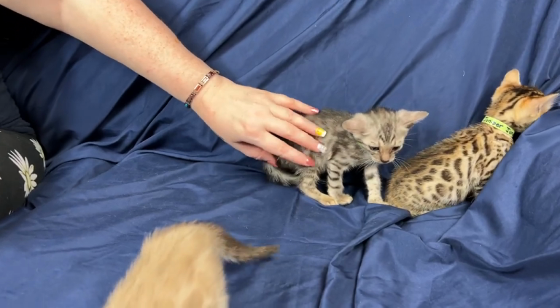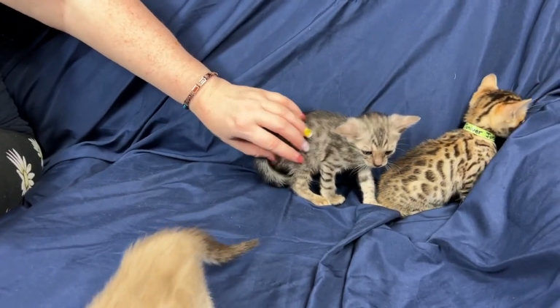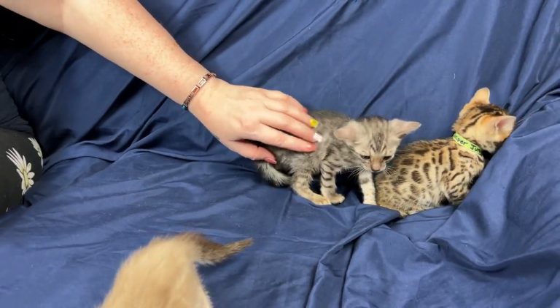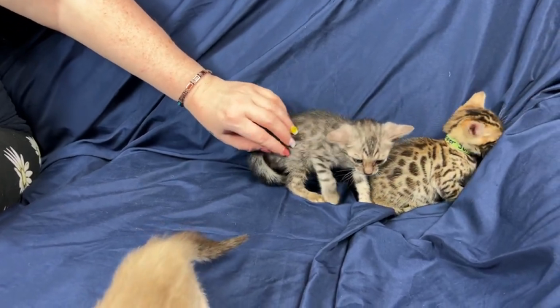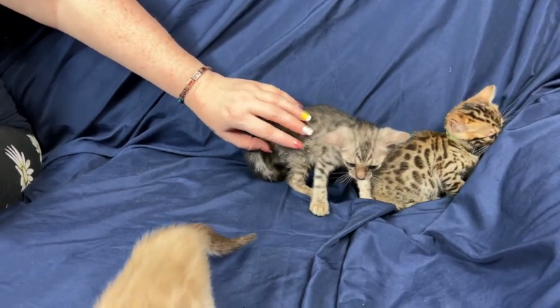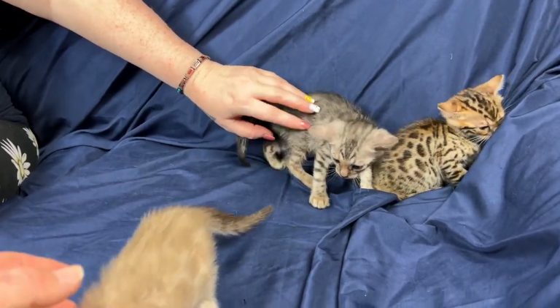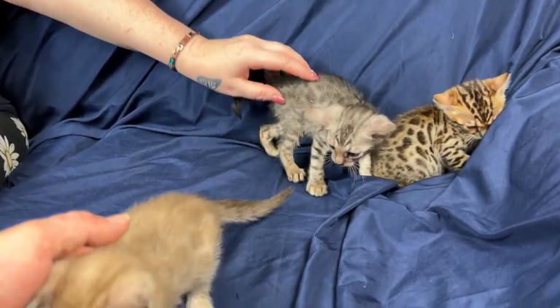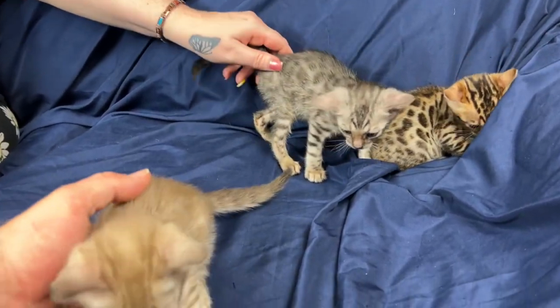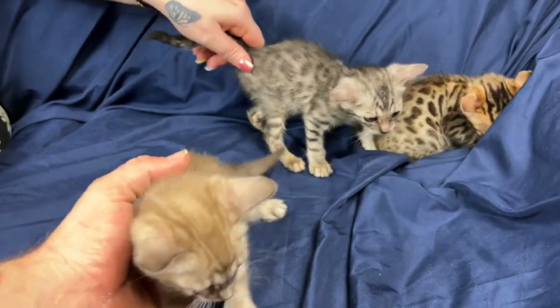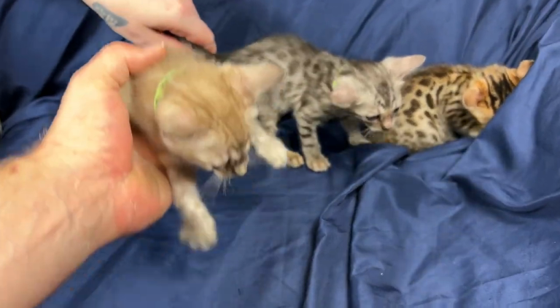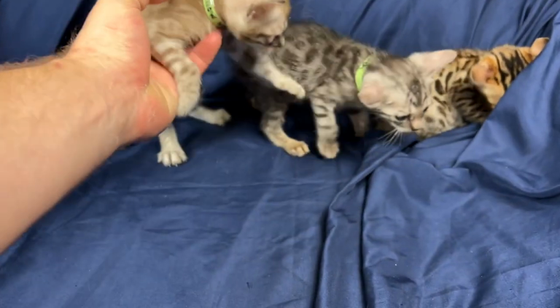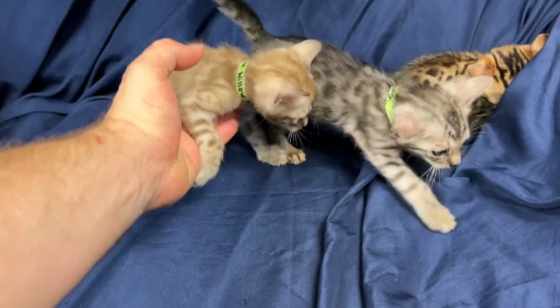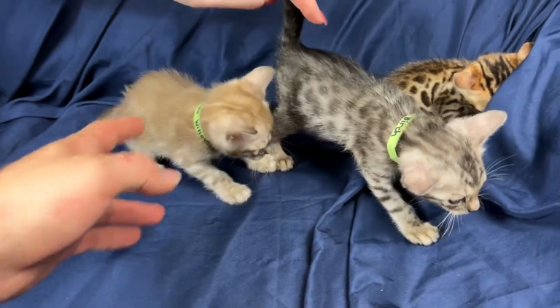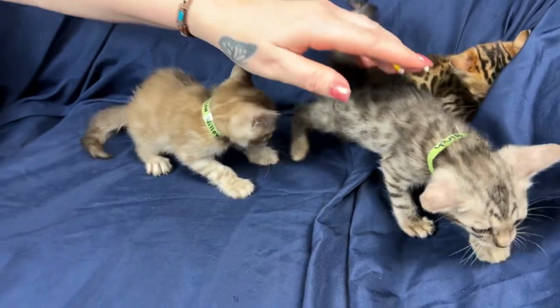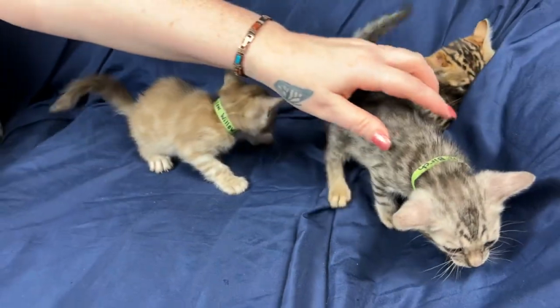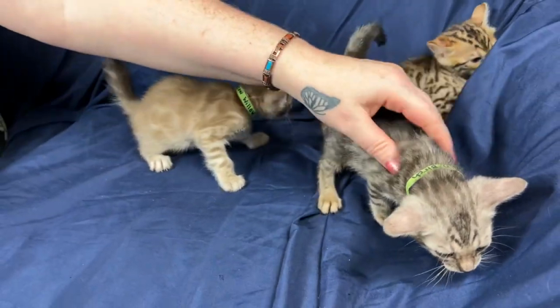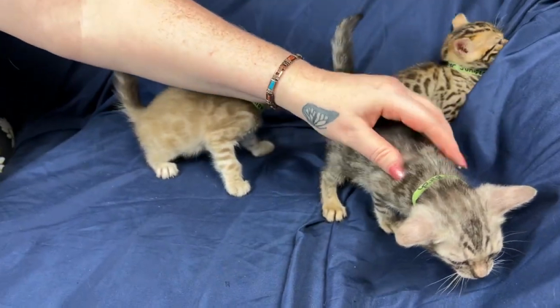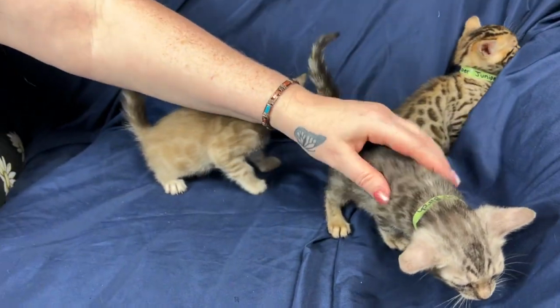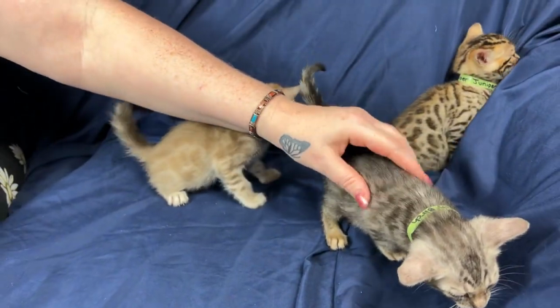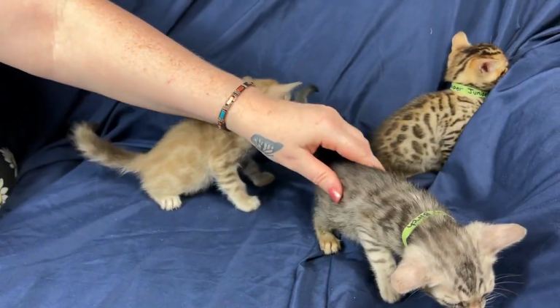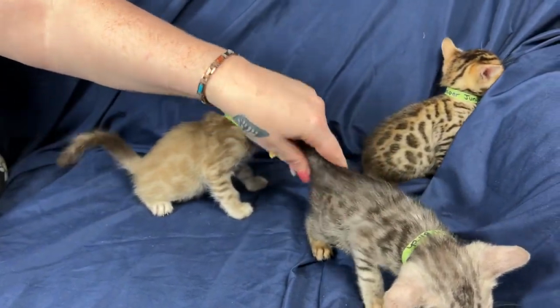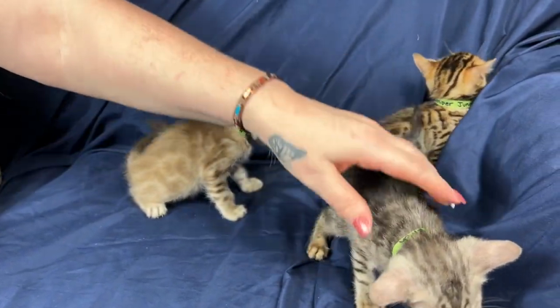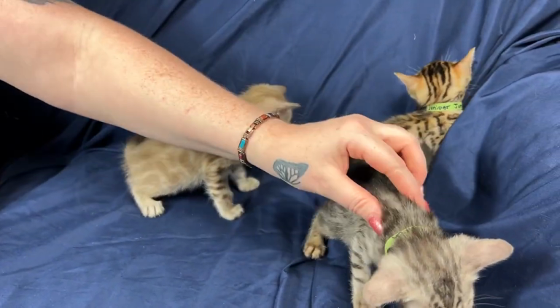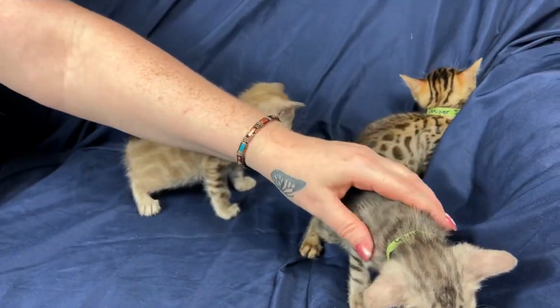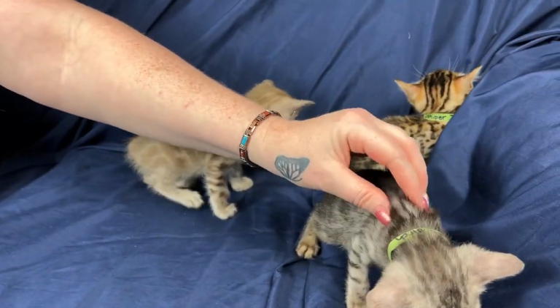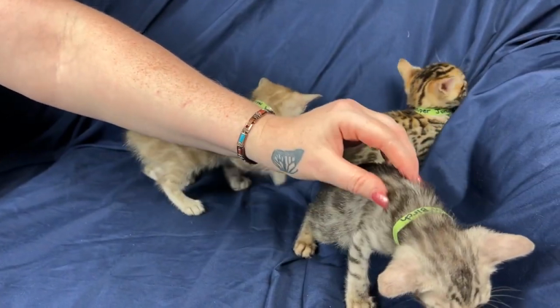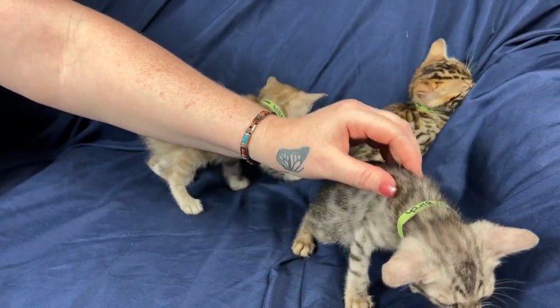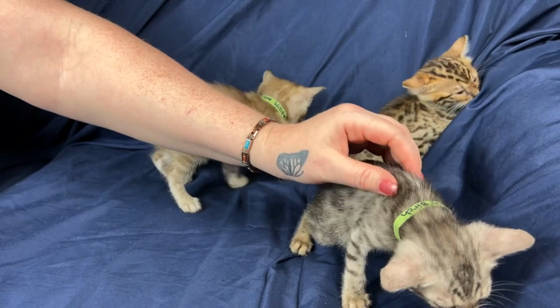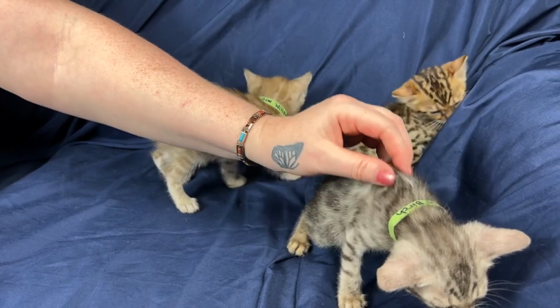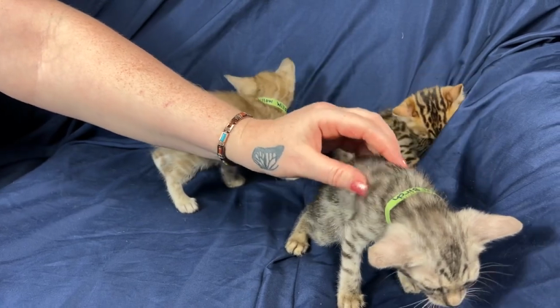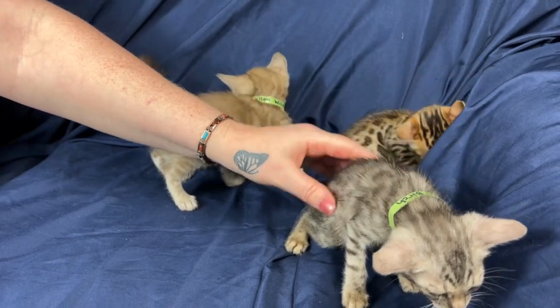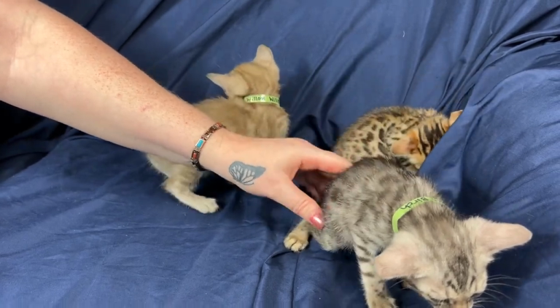I almost want to joke and say: a brown, a silver, and a mink went into a bar. And the brown says... I don't know, you guys have to tell me in the comments.